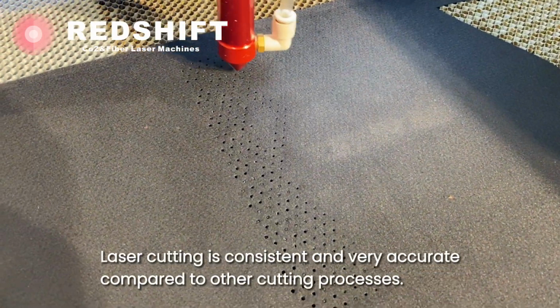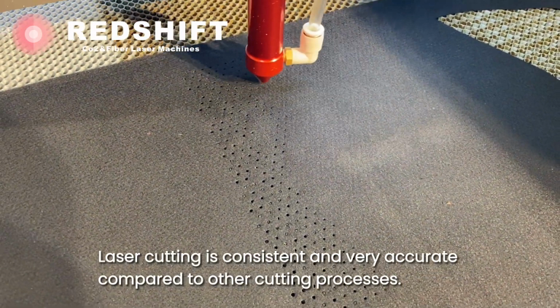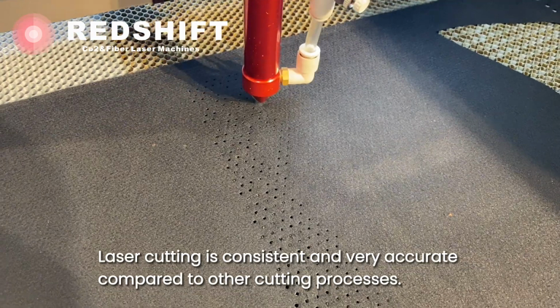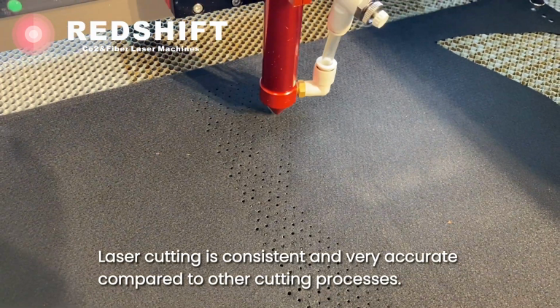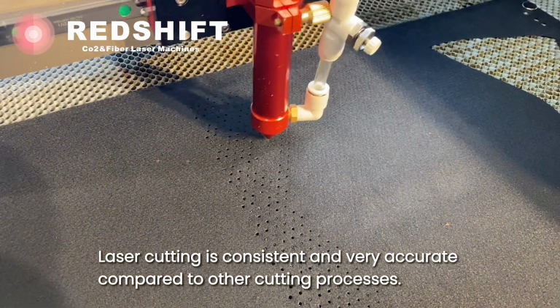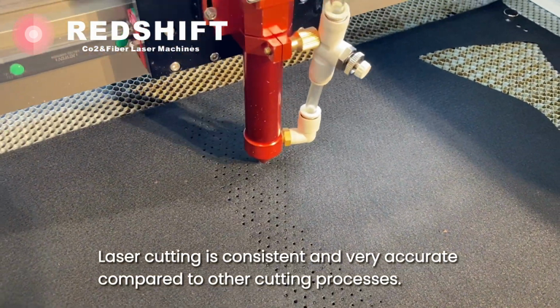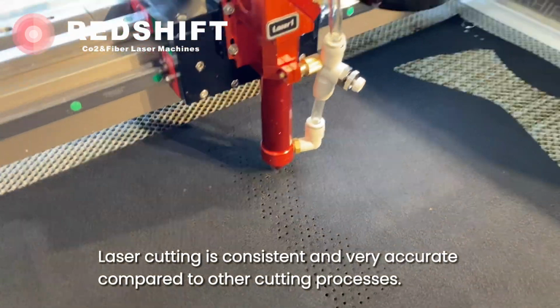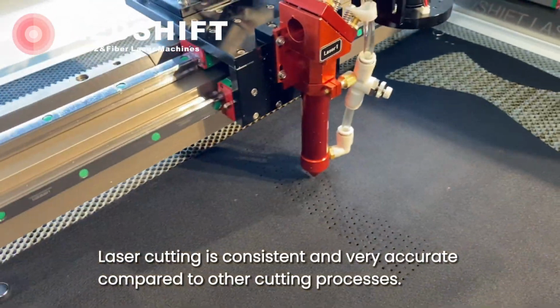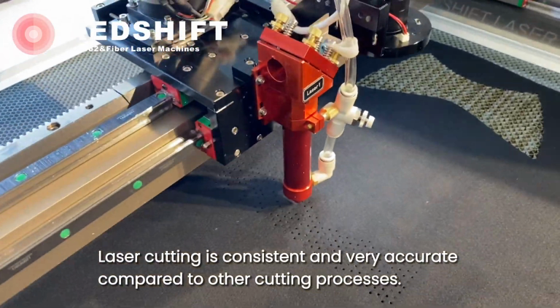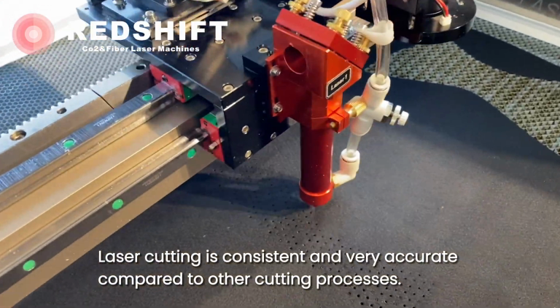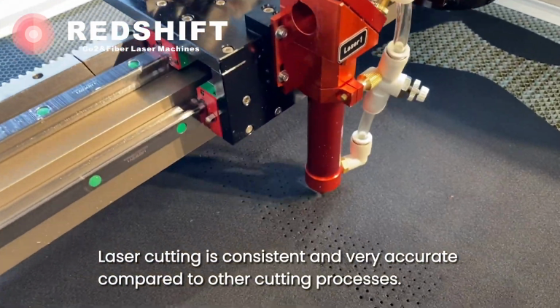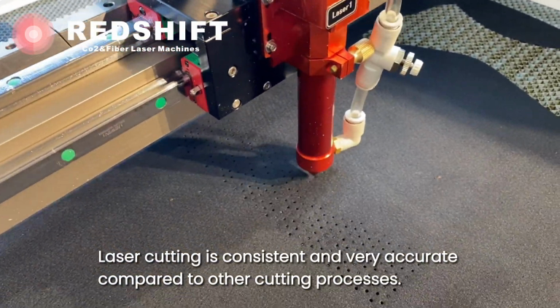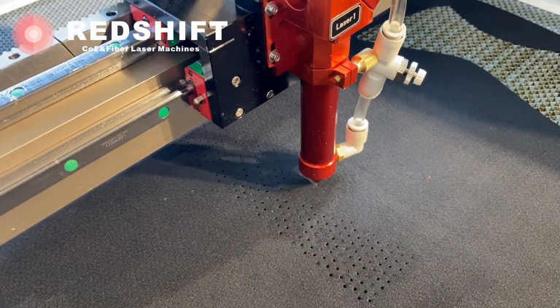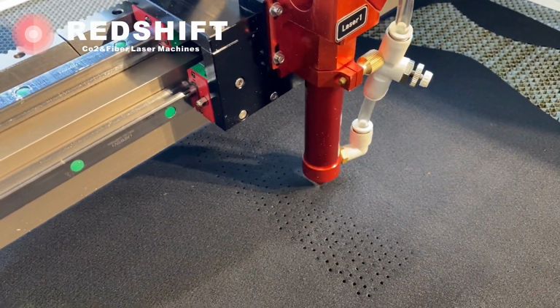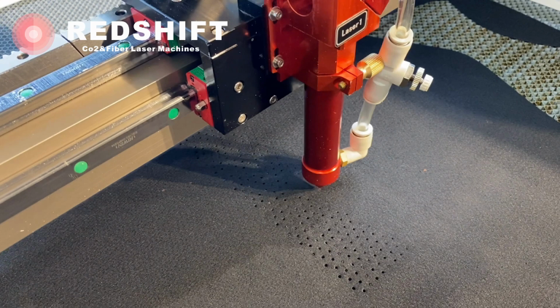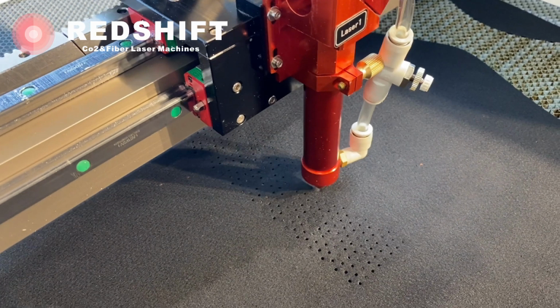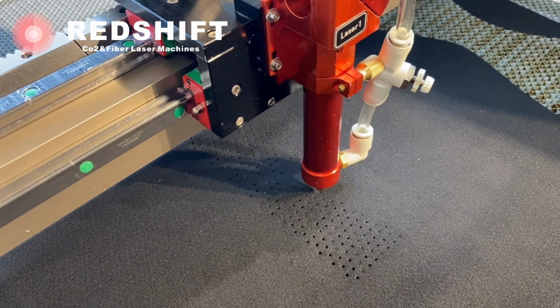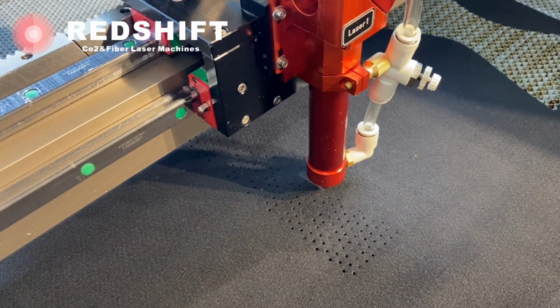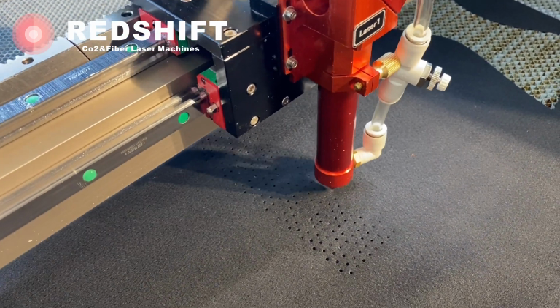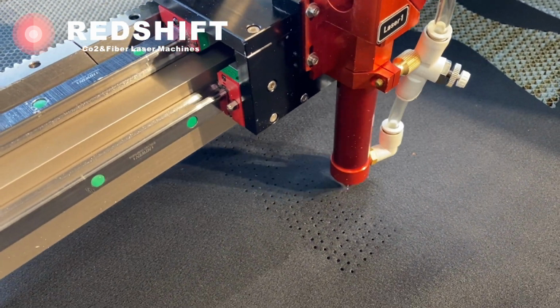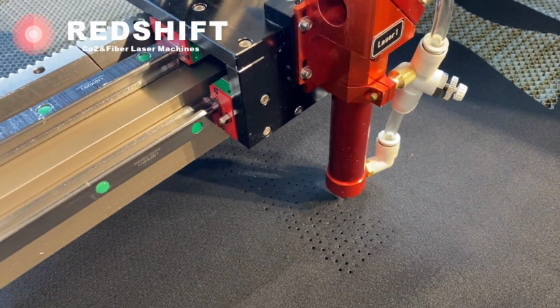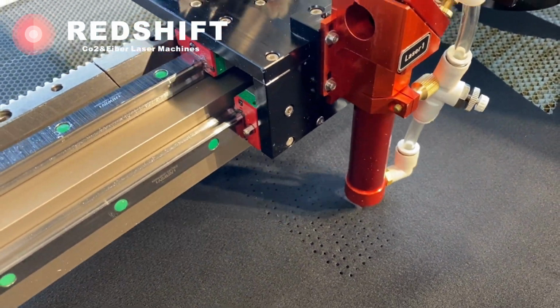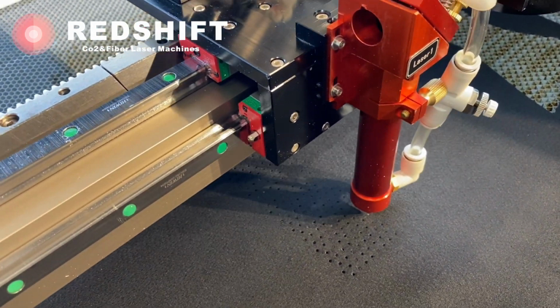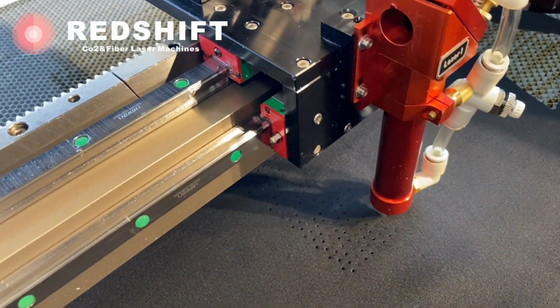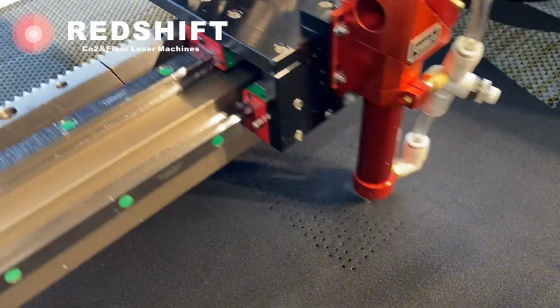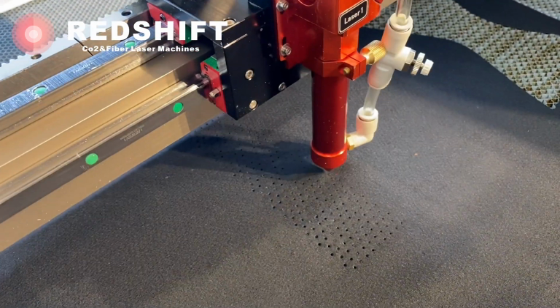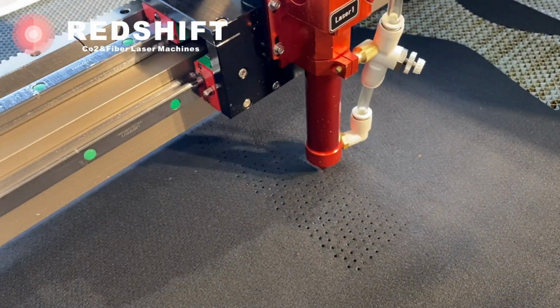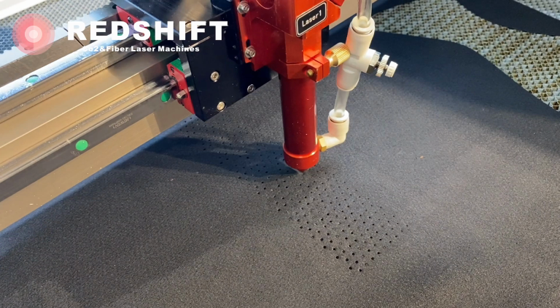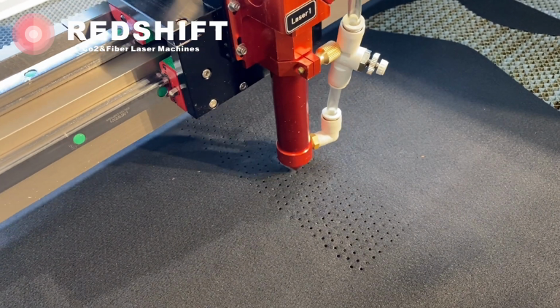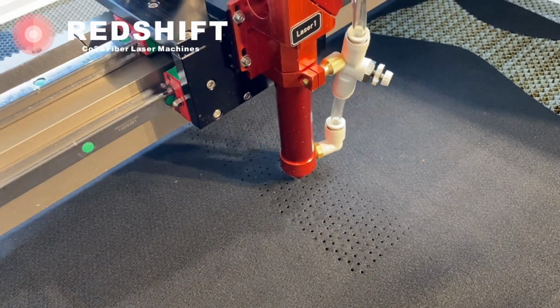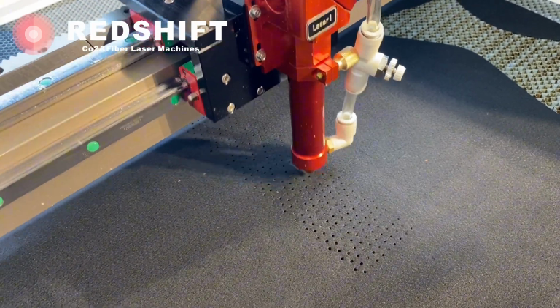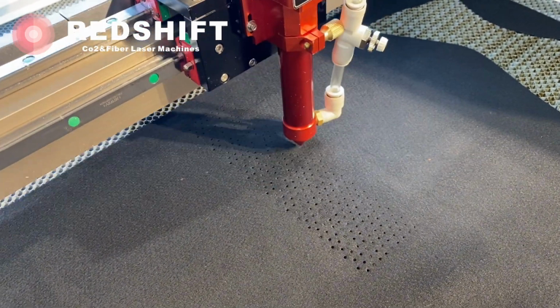Laser cutting is consistent and very accurate compared to other cutting processes. Laser cutting fabrics, leather, leatherettes, felt, suede, microfiber and other materials is allowing to bring a highly efficient process to the automotive industry.